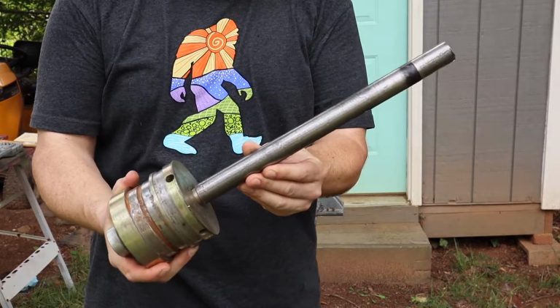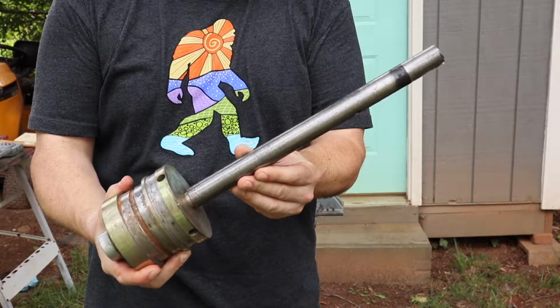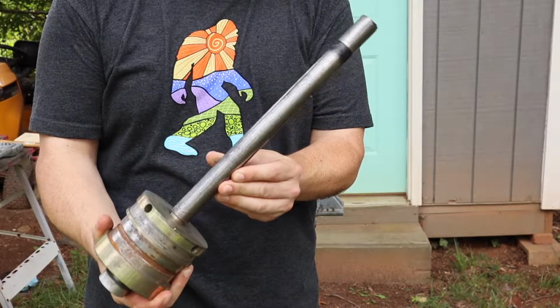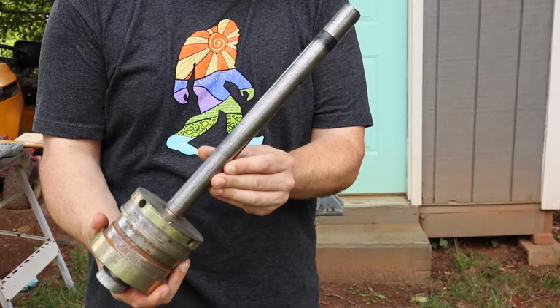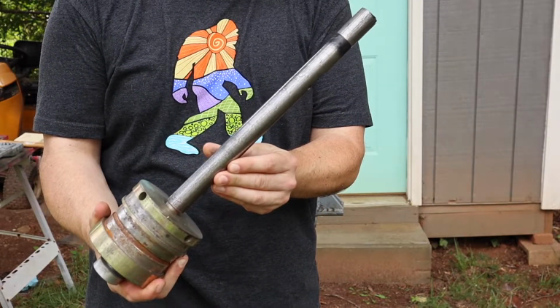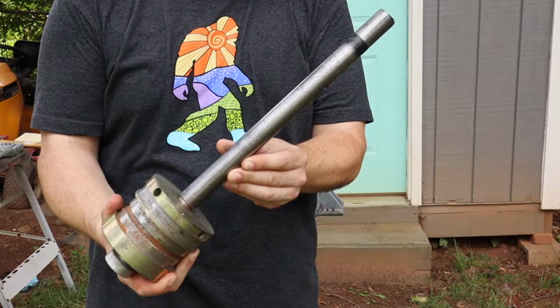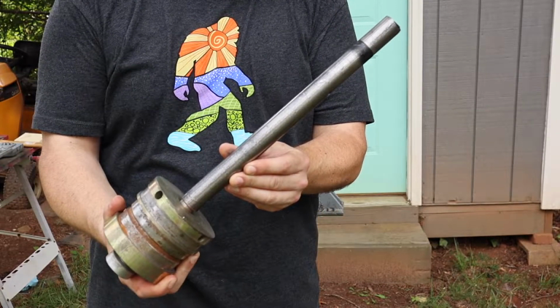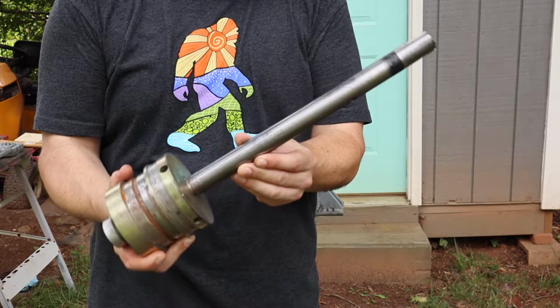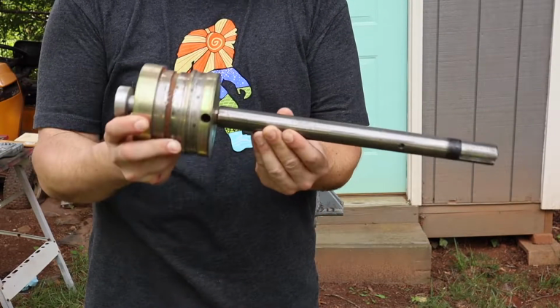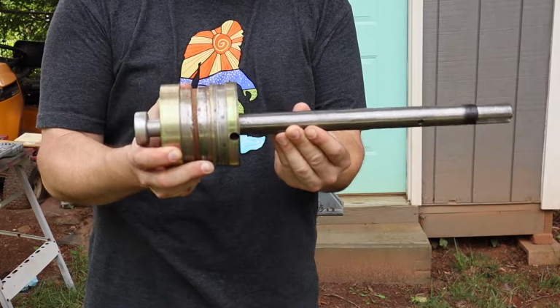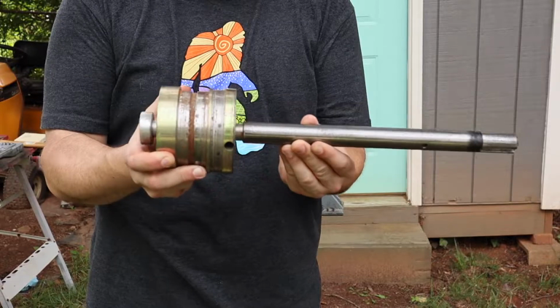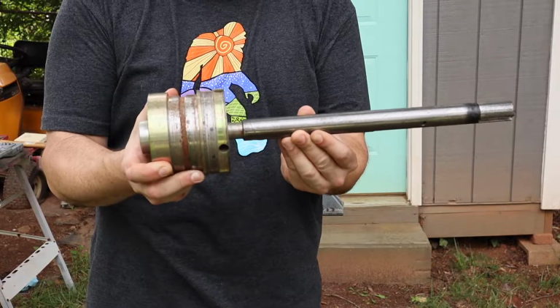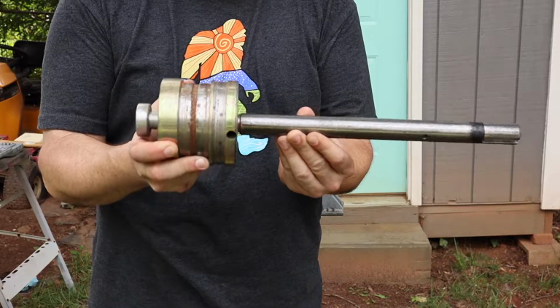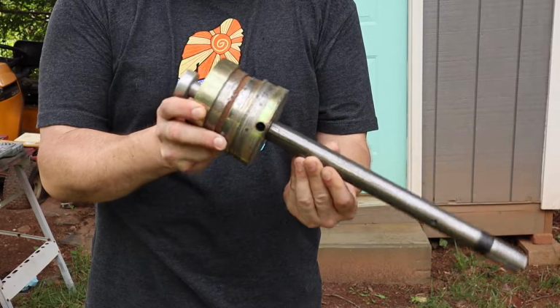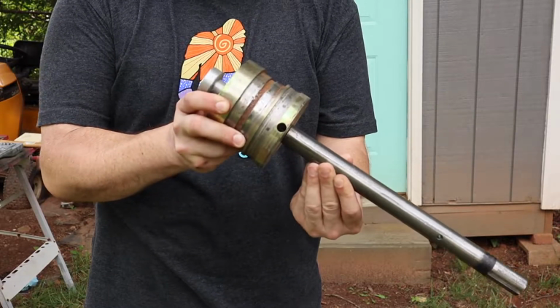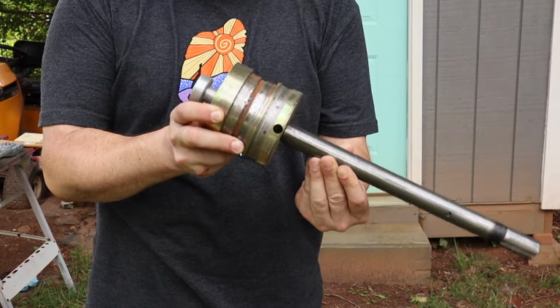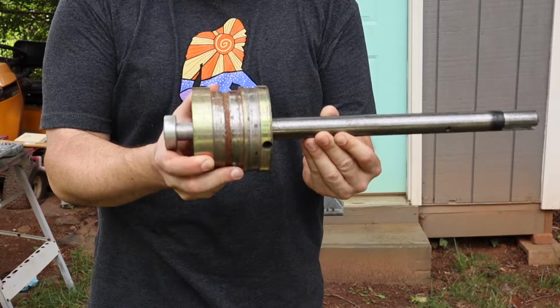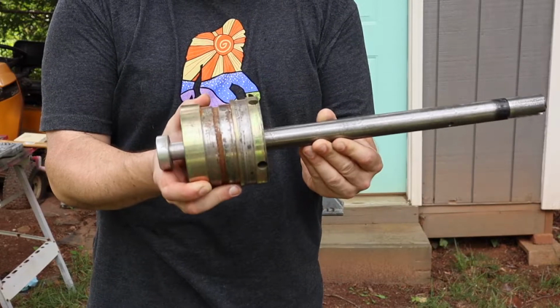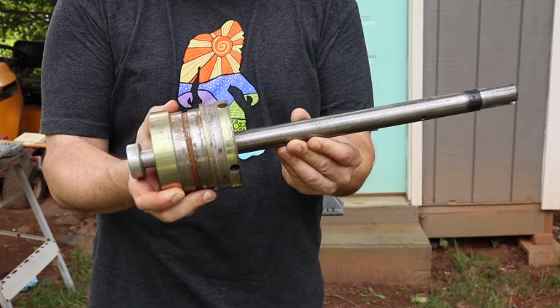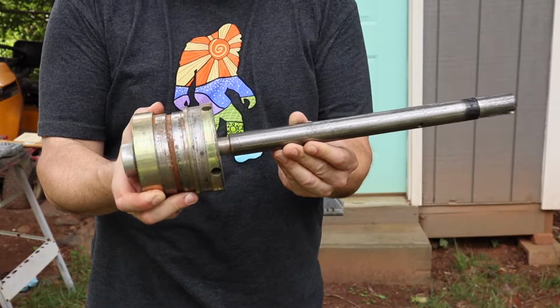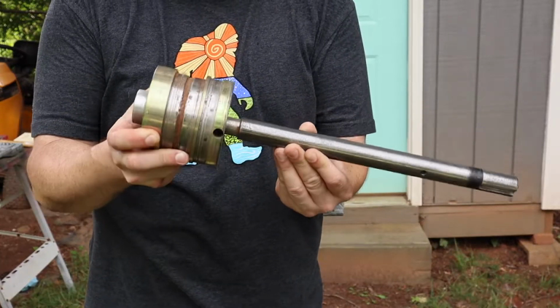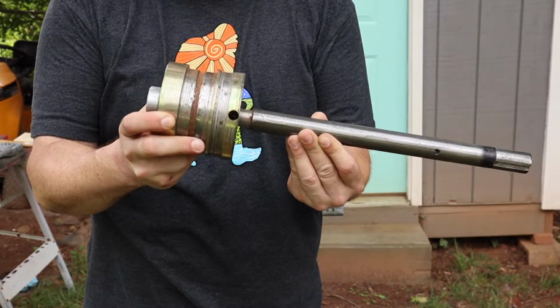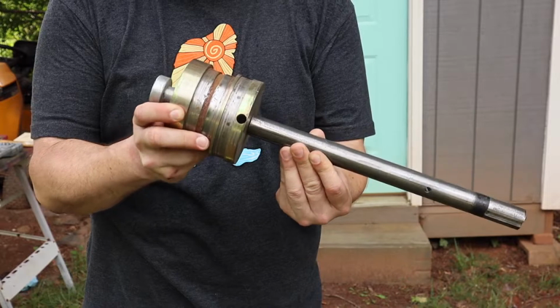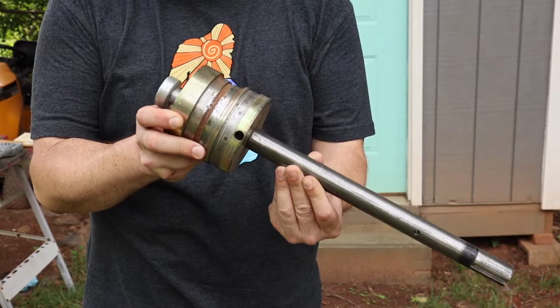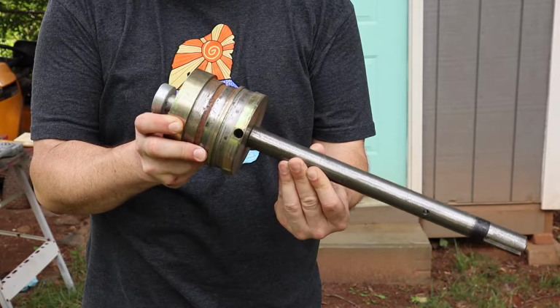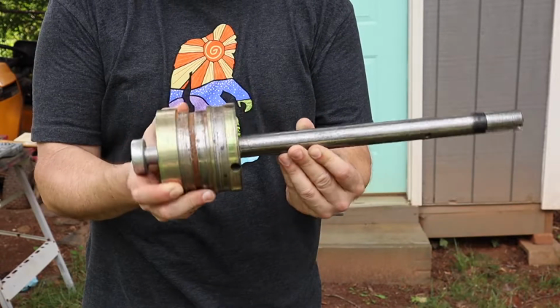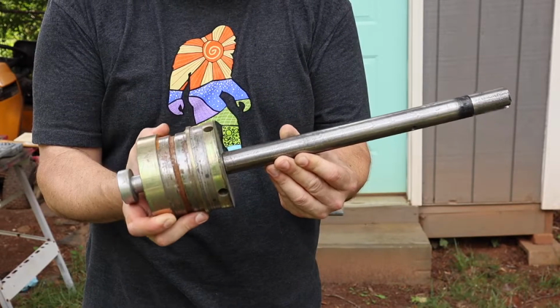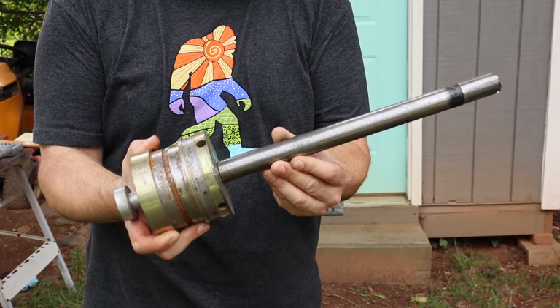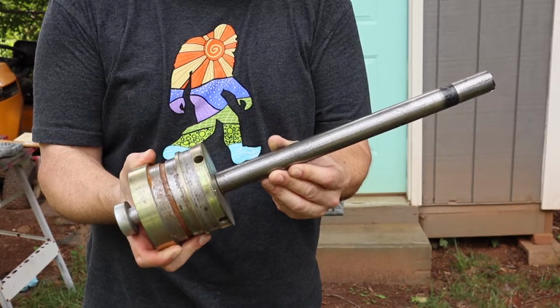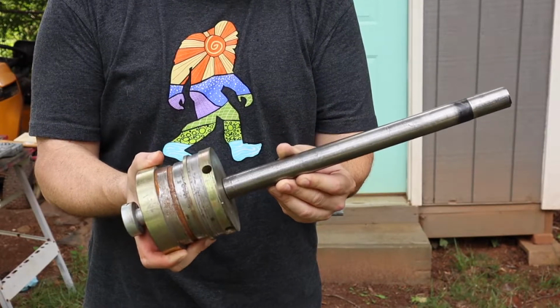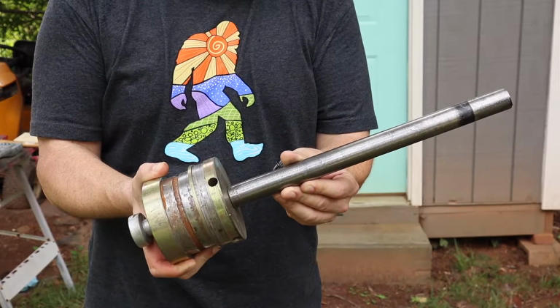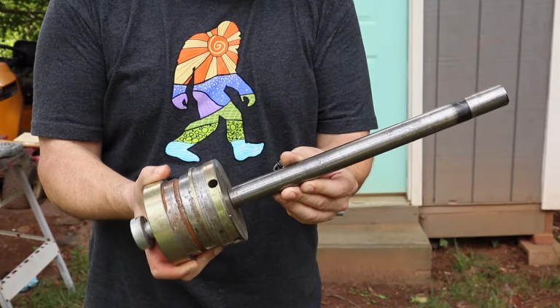That shaft is machined out of, I think, maybe 1144 — some sort of stress-proof steel. It has a 20-millimeter end to match these dies that I bought at Harbor Freight before they took them off the market.